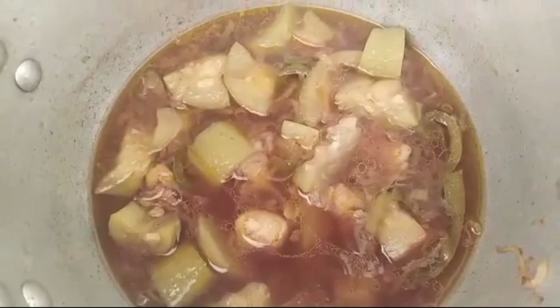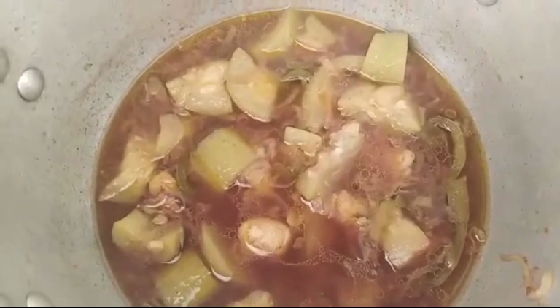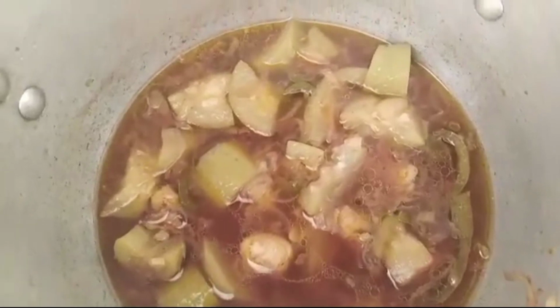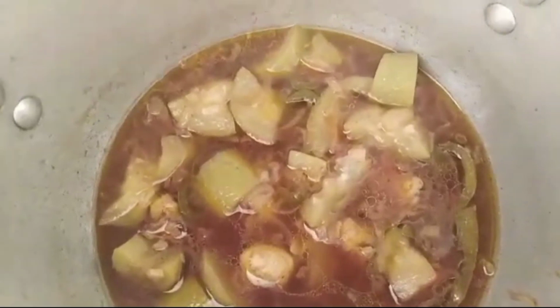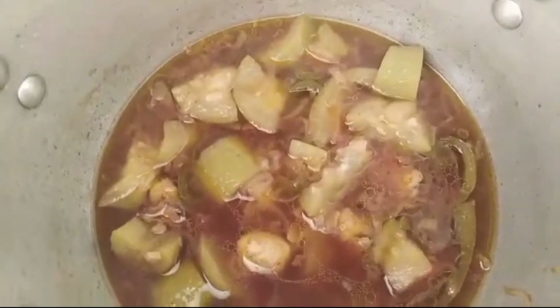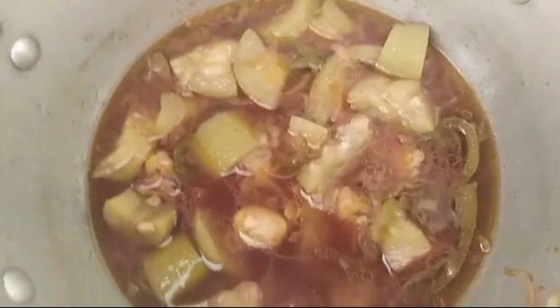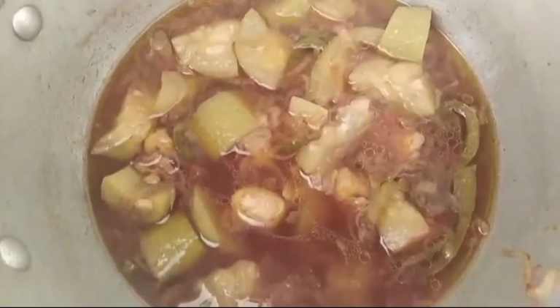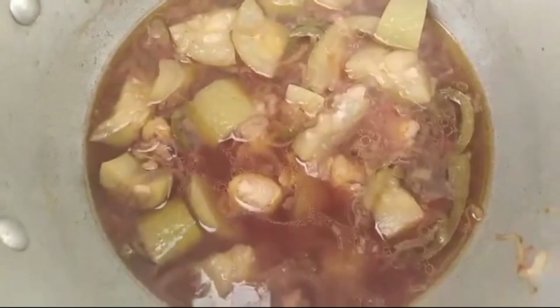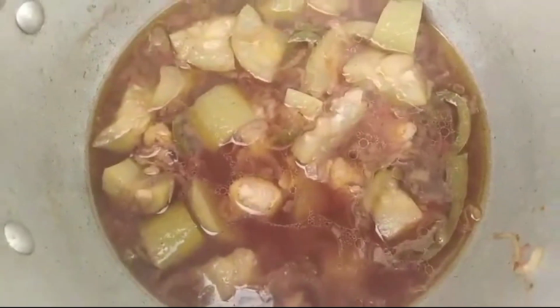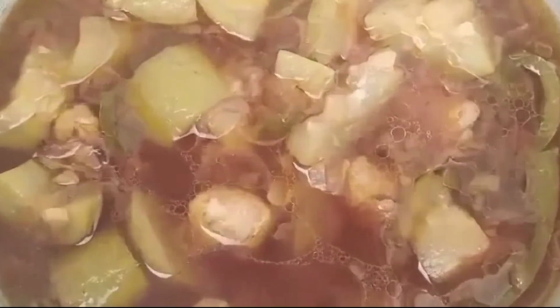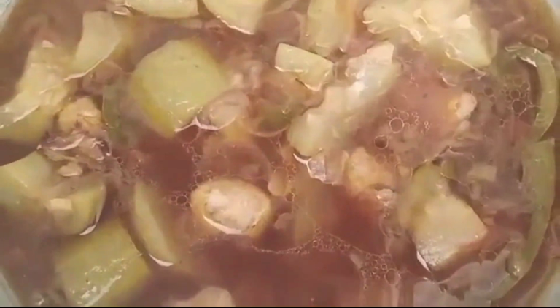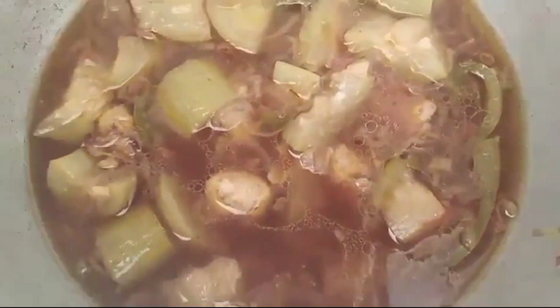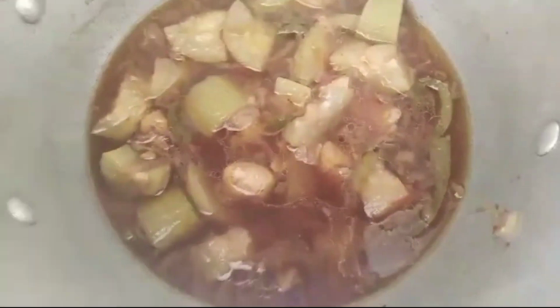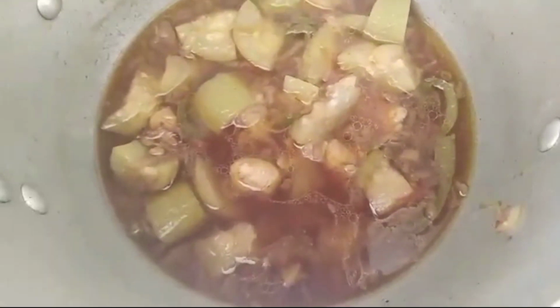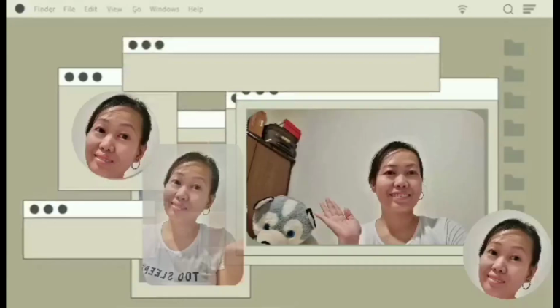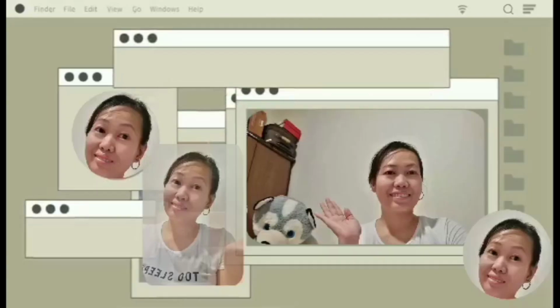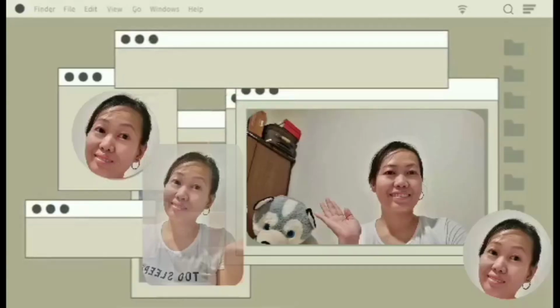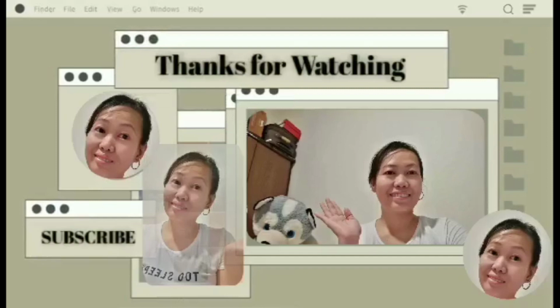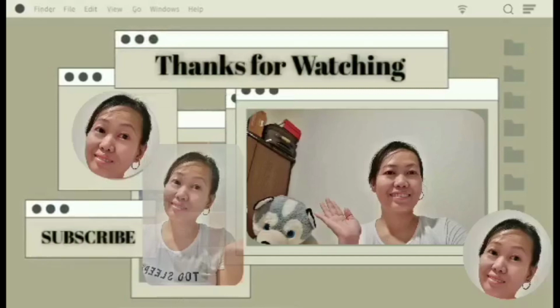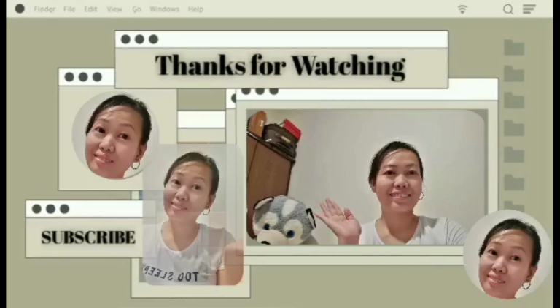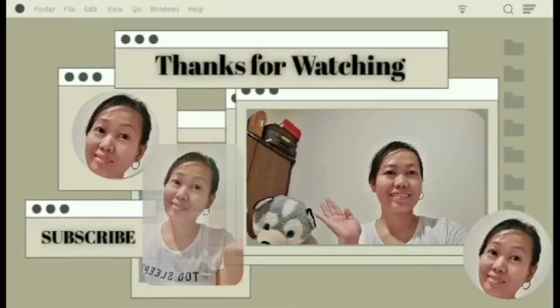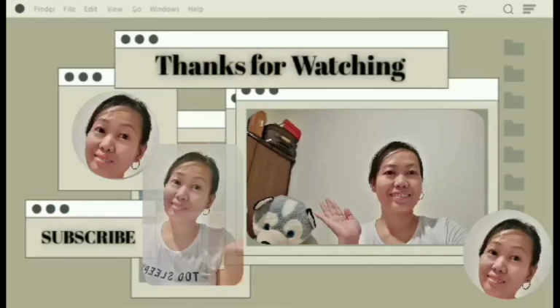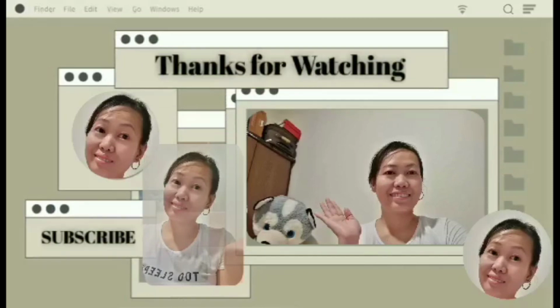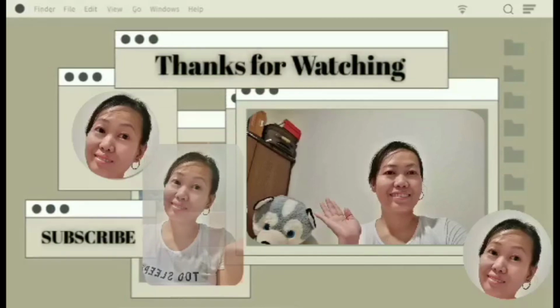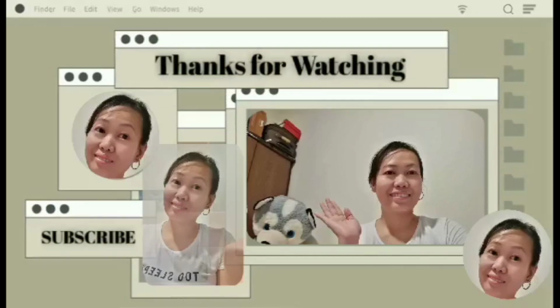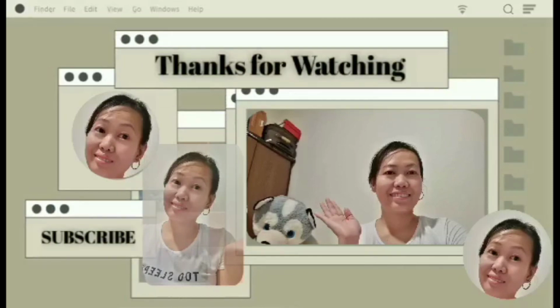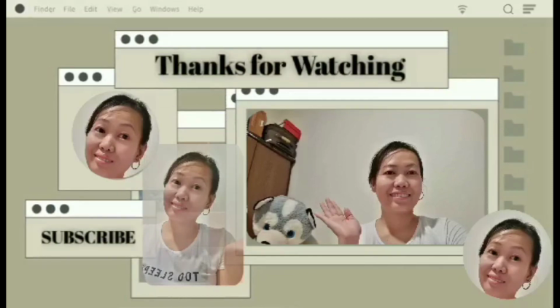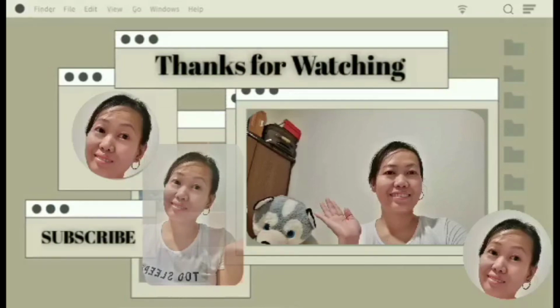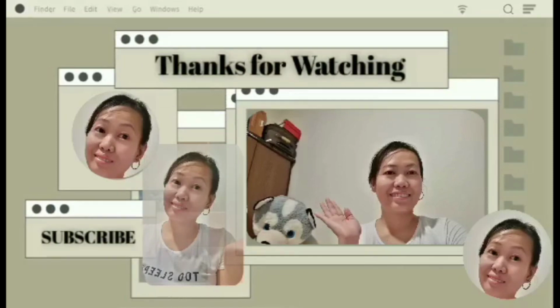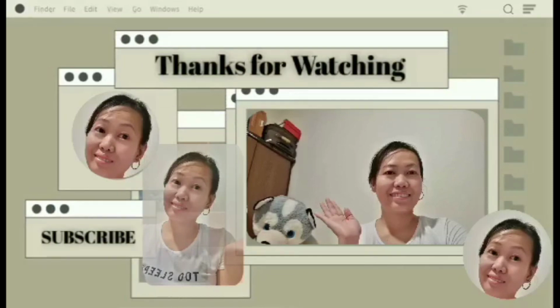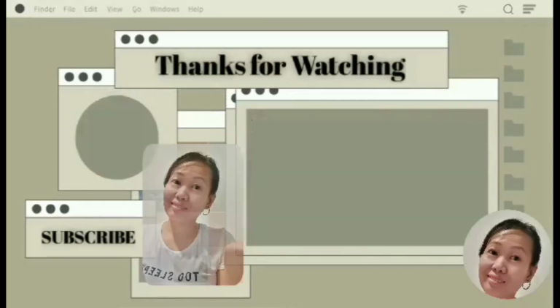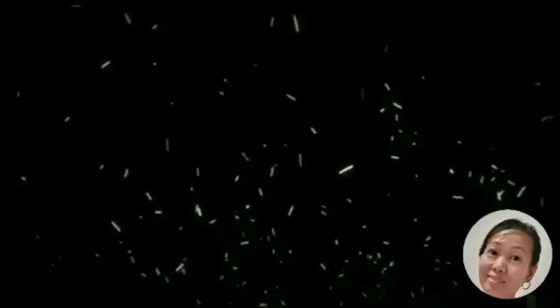A few moments later — there we go! Ito na po yung luto natin po. It's time to eat. Ito na po yung luto natin po.